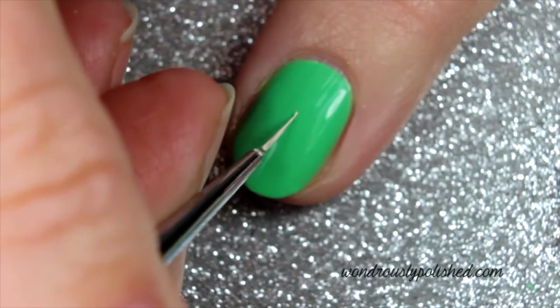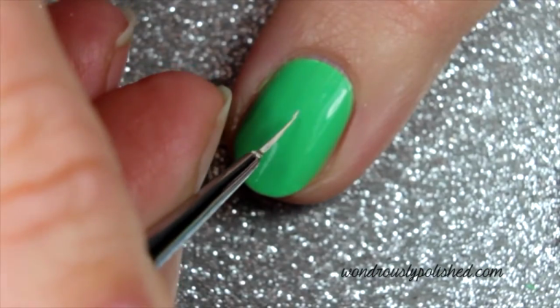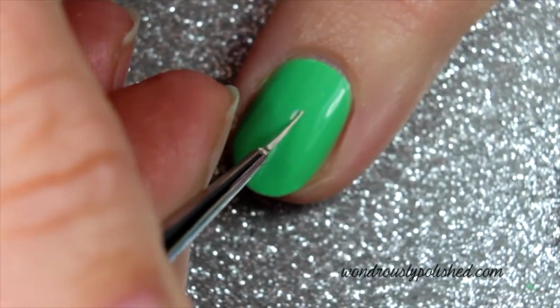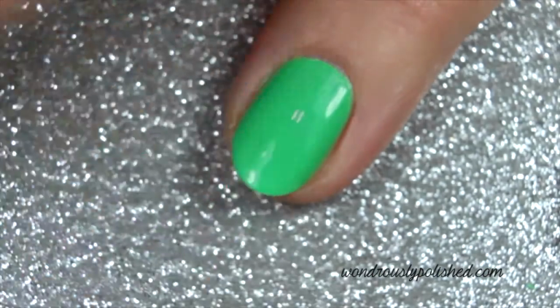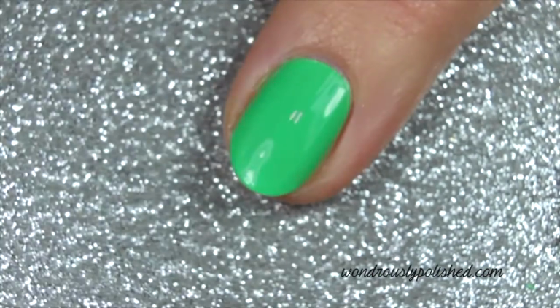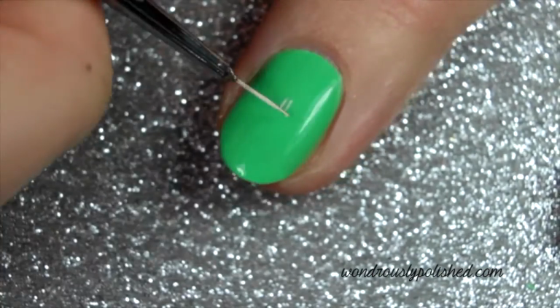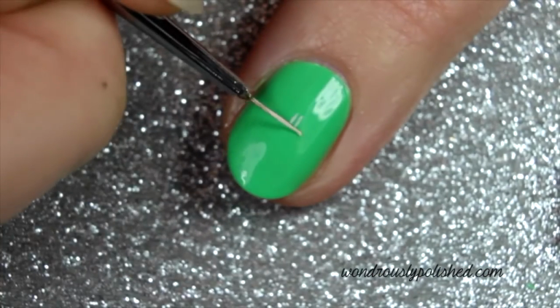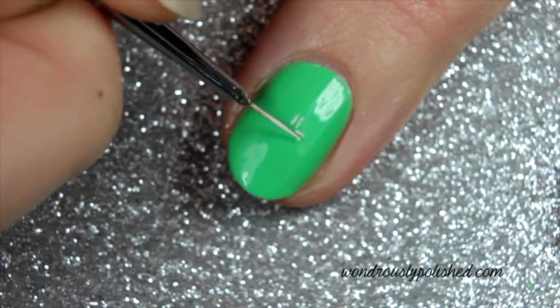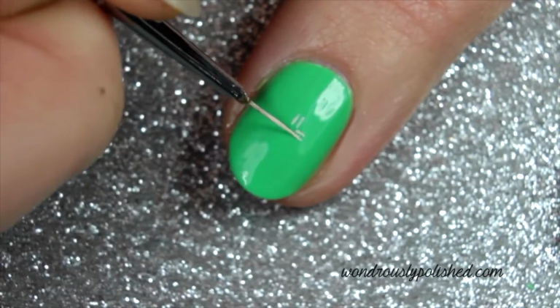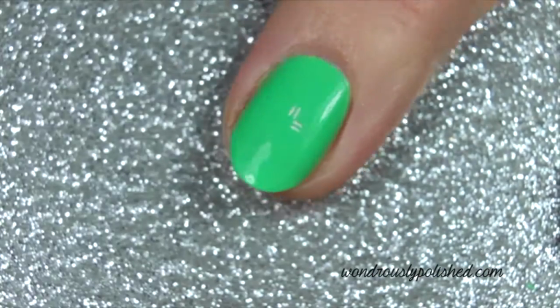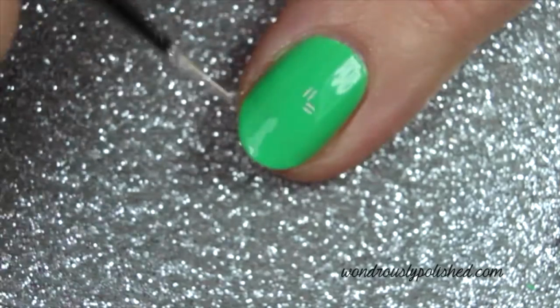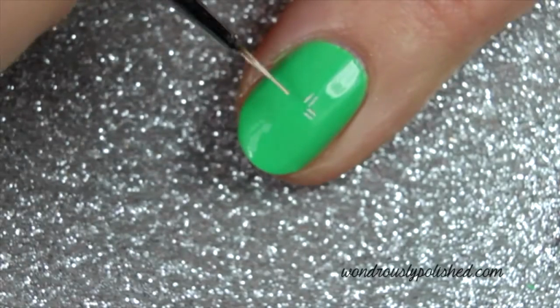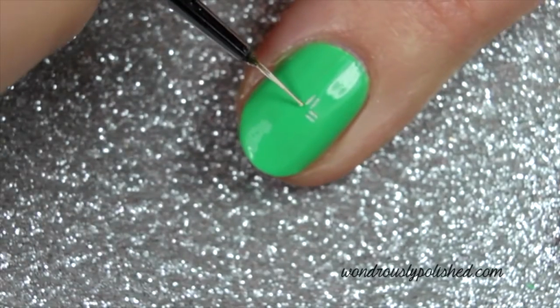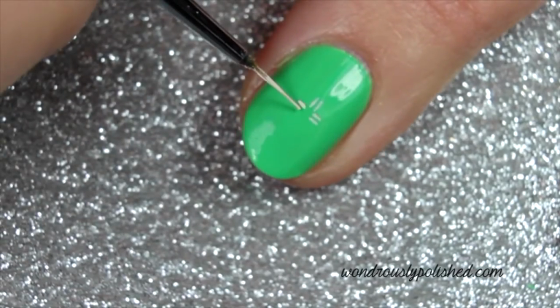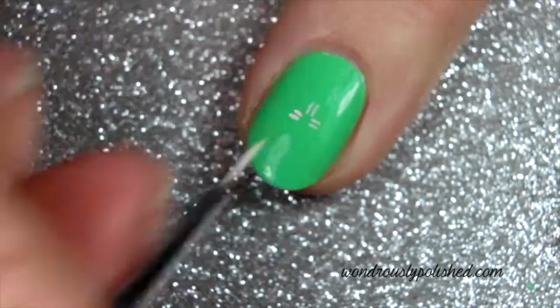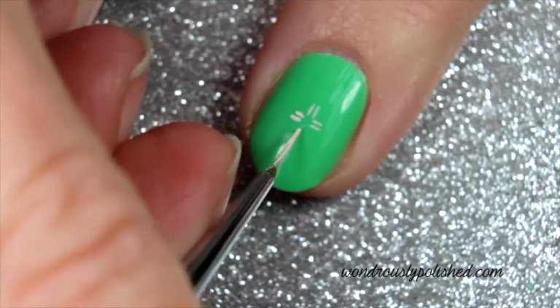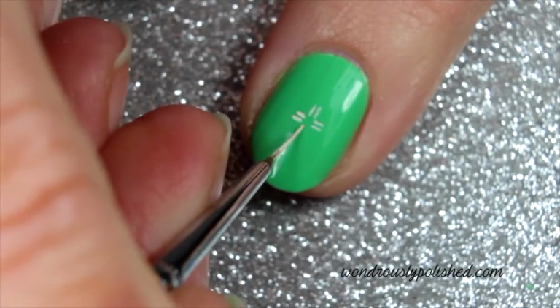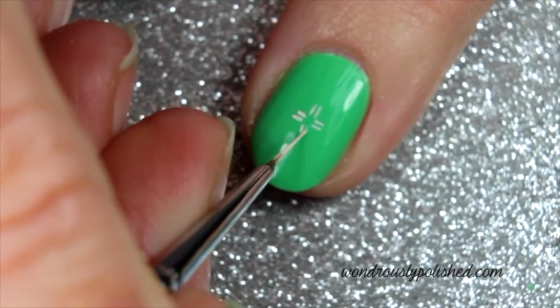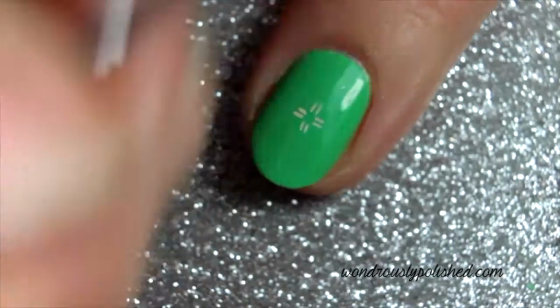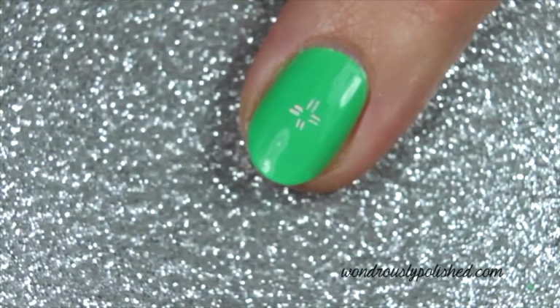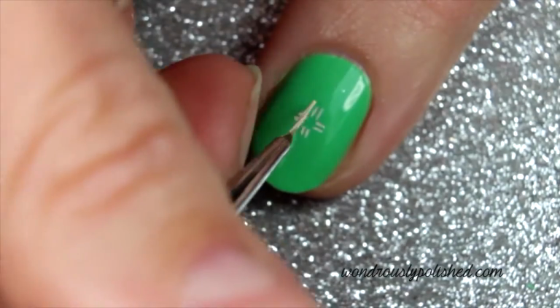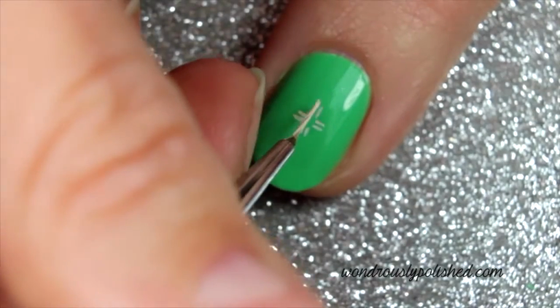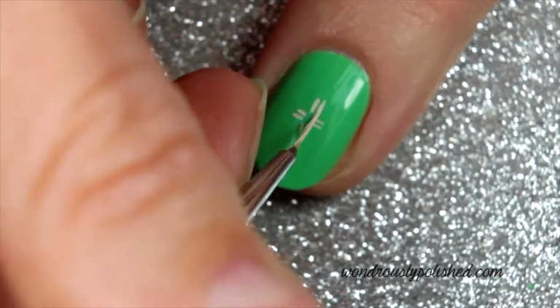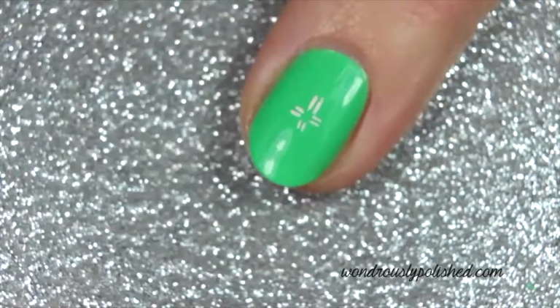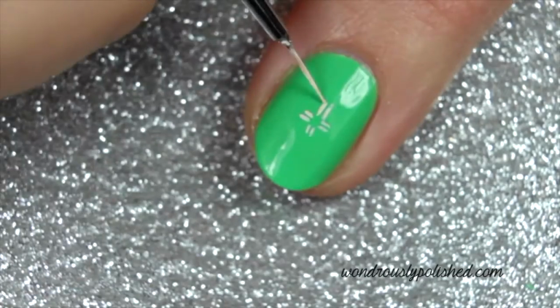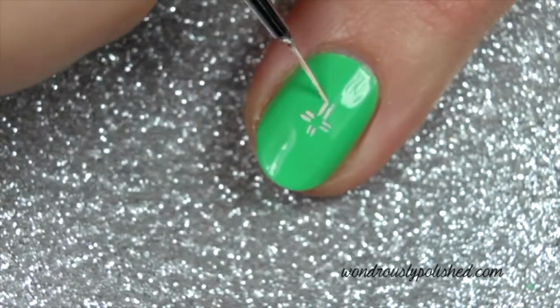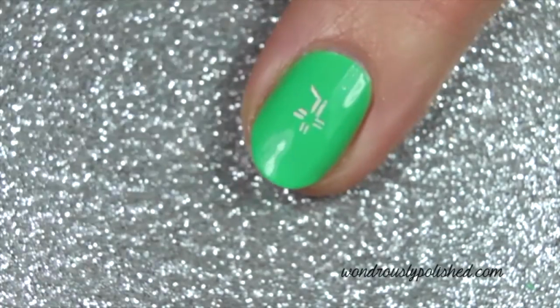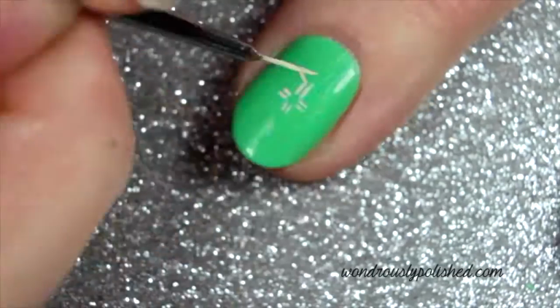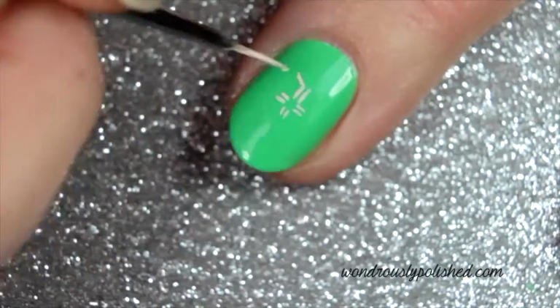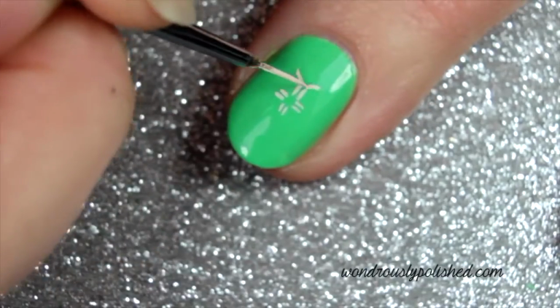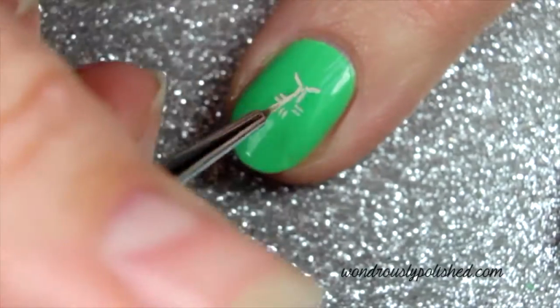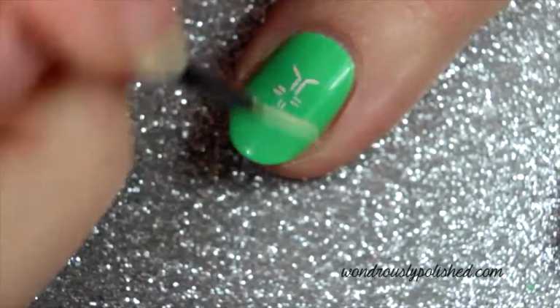After applying your base polish, paint a plus symbol with two lines extending from each side. Next, paint an angled line off of each of these lines.